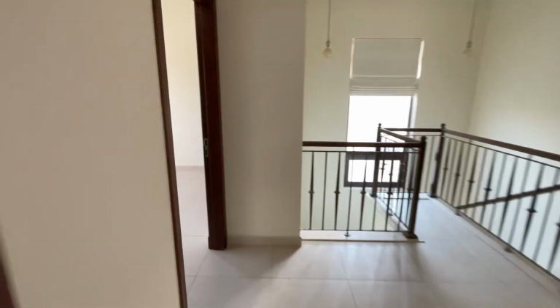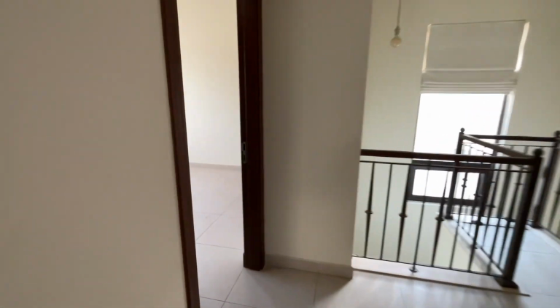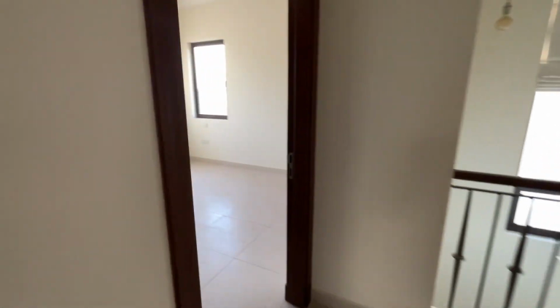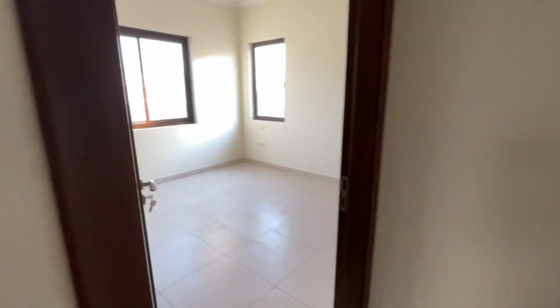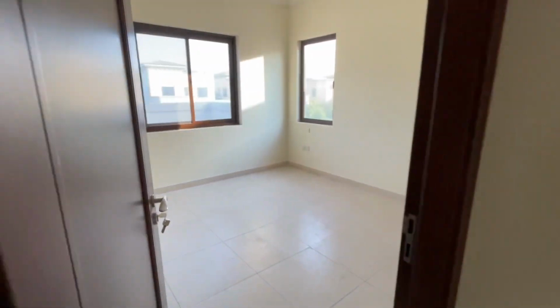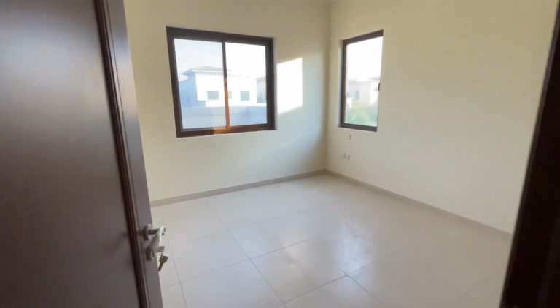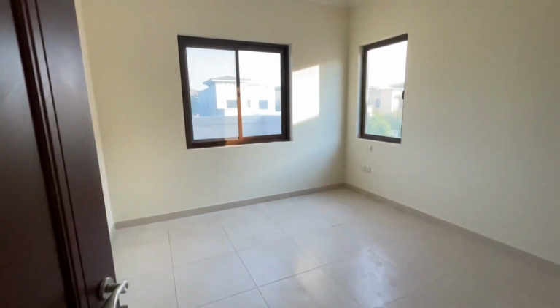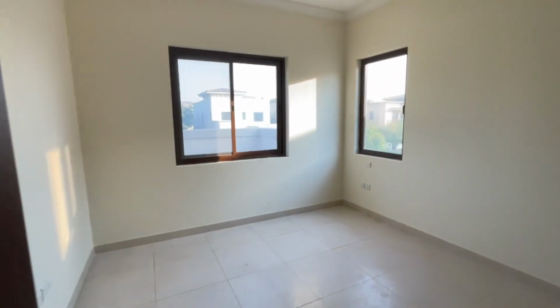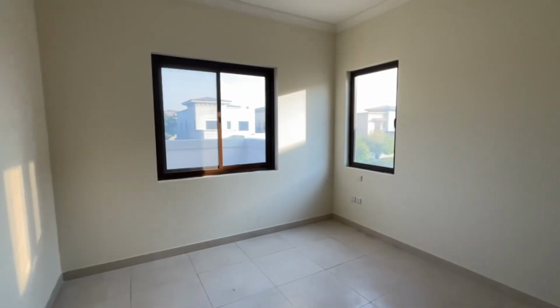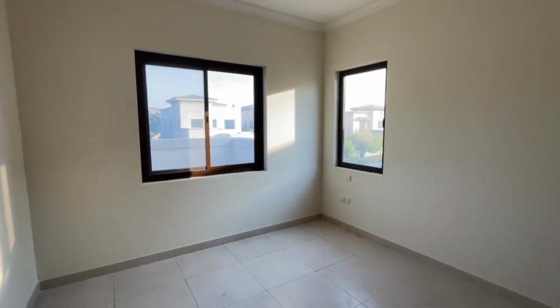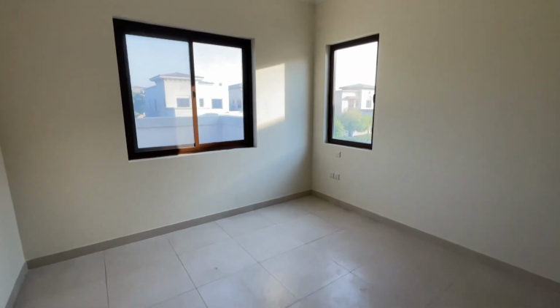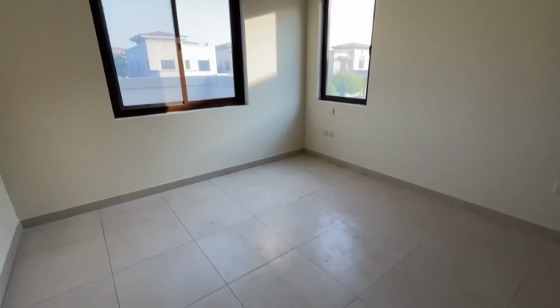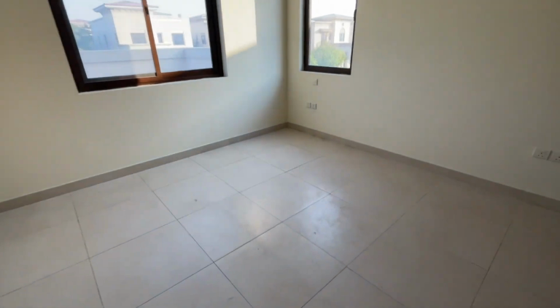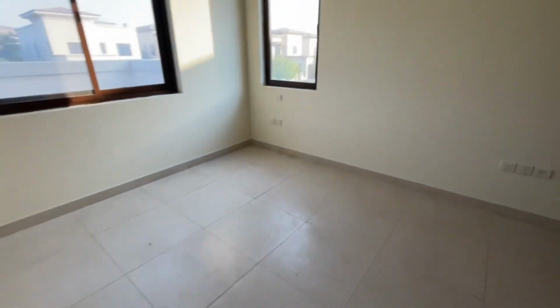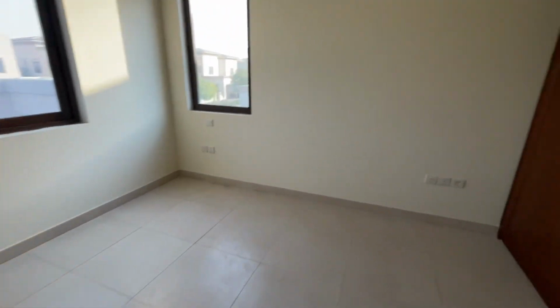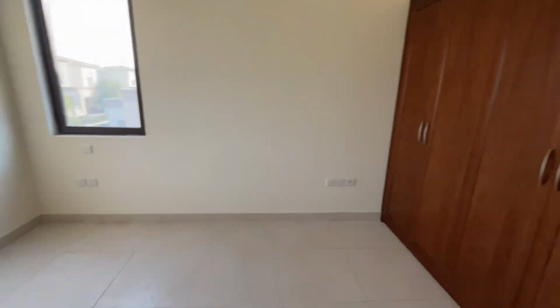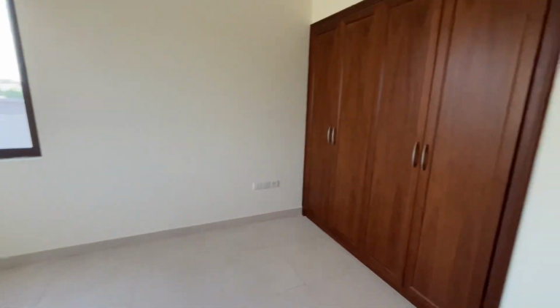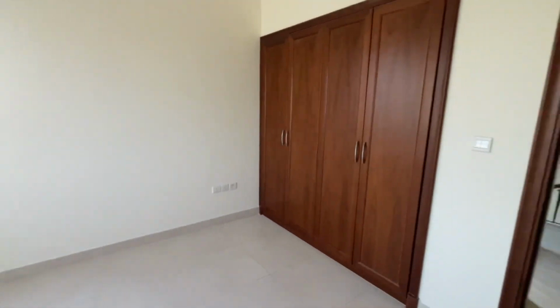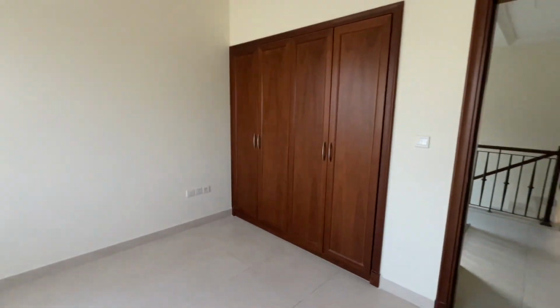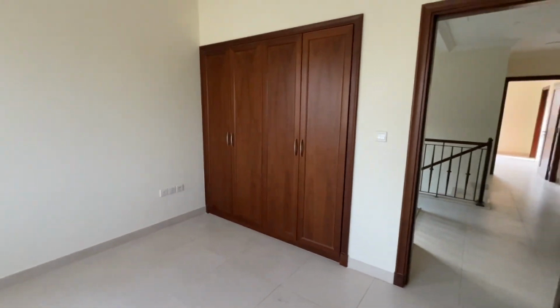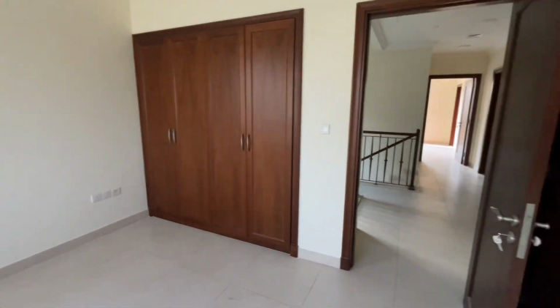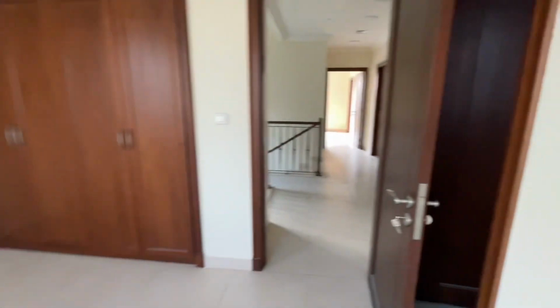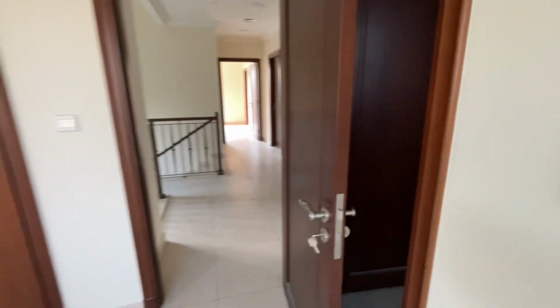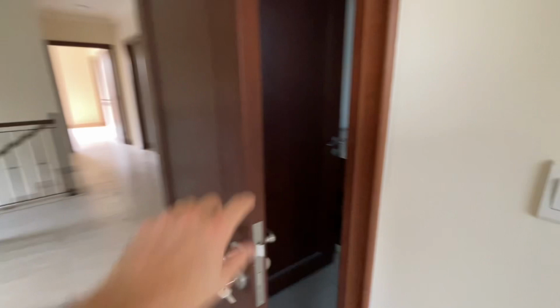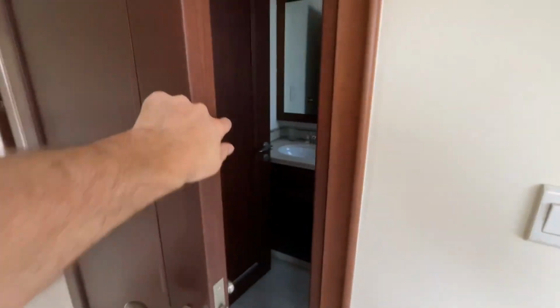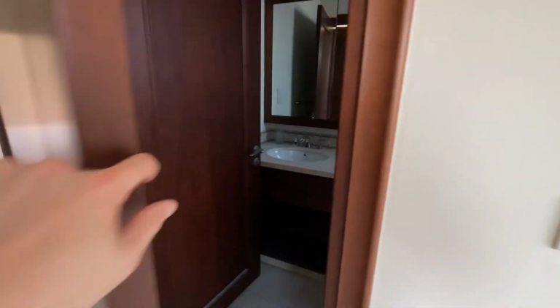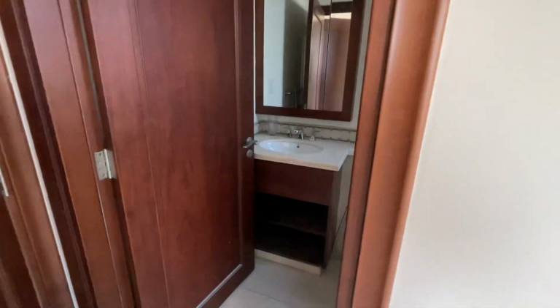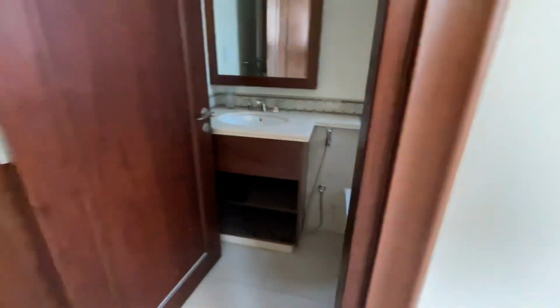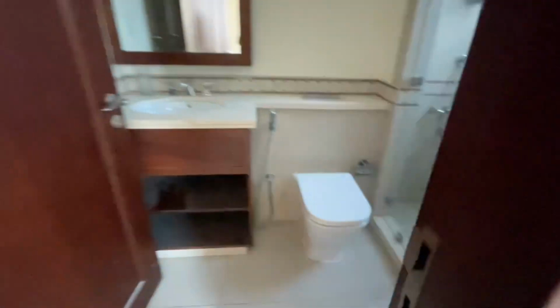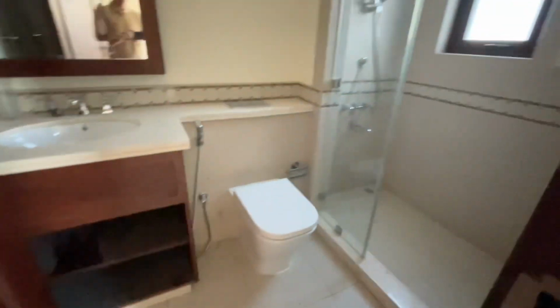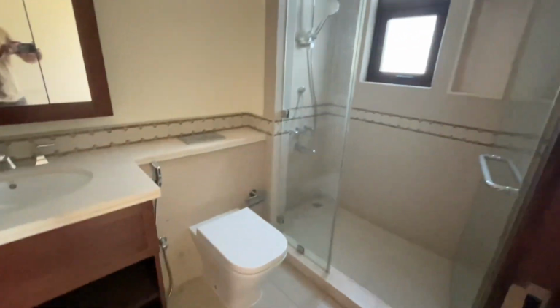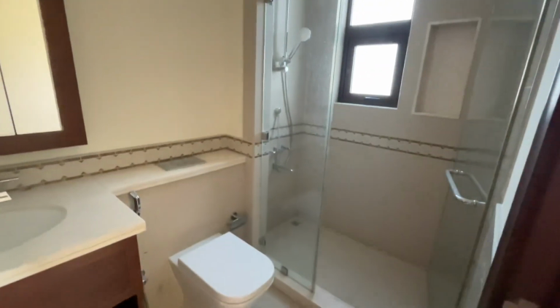Finally we have the fifth bedroom, two windows, another good size, lots of built-in wardrobes, and this one has its own ensuite walk-in shower.